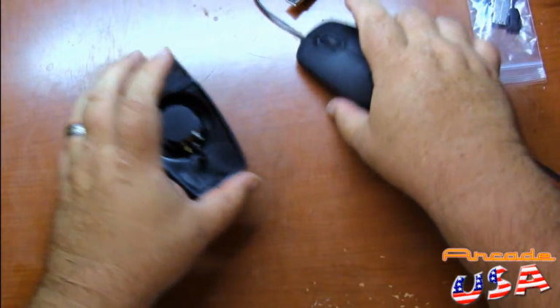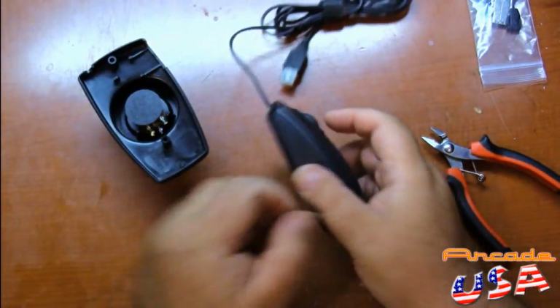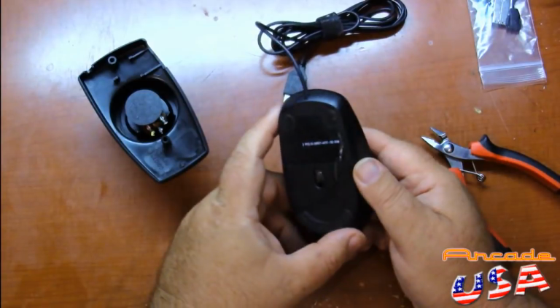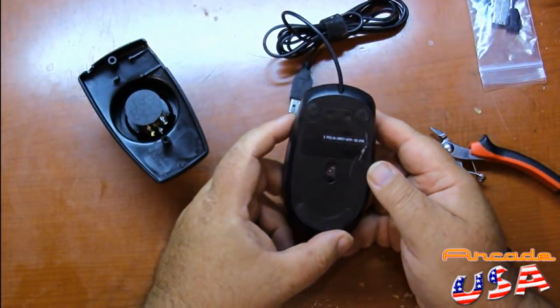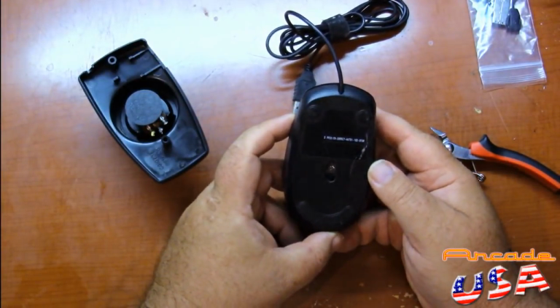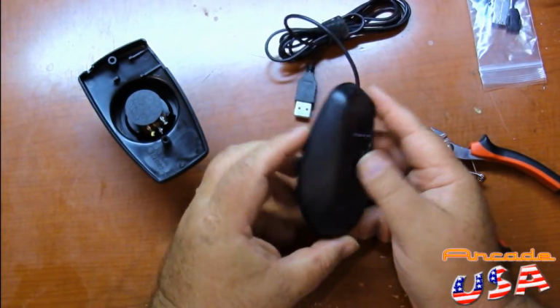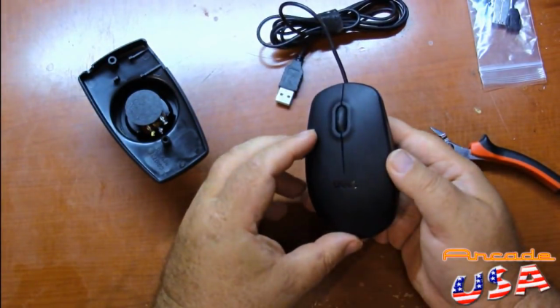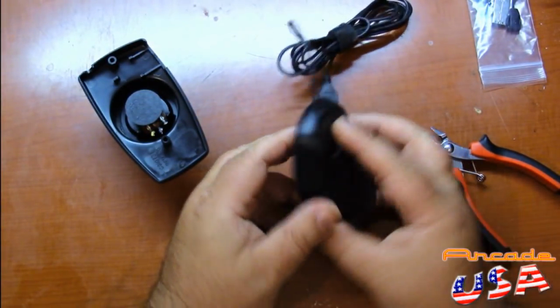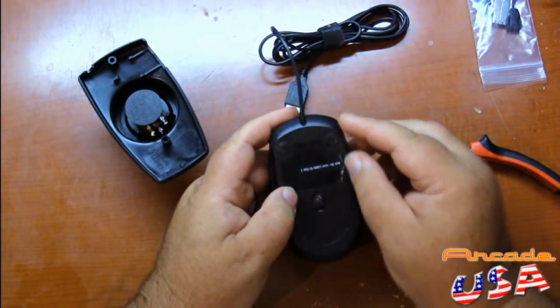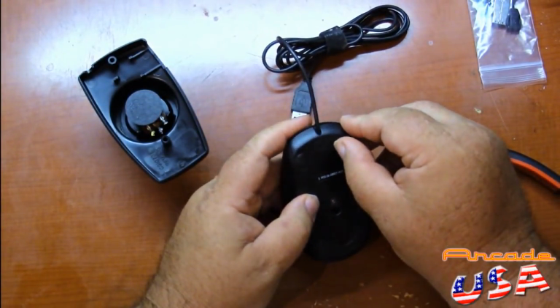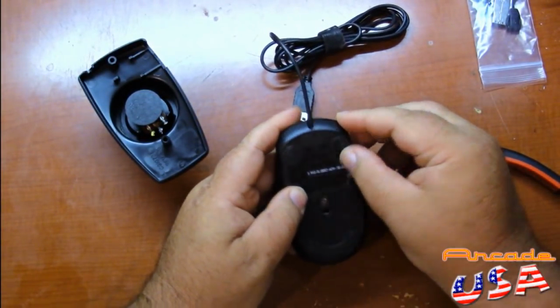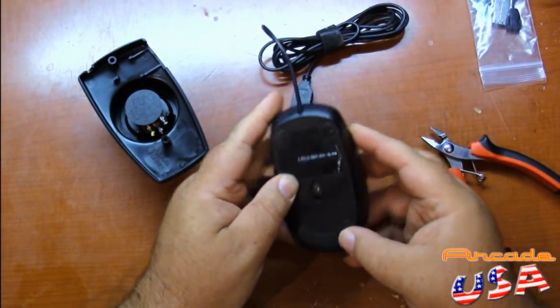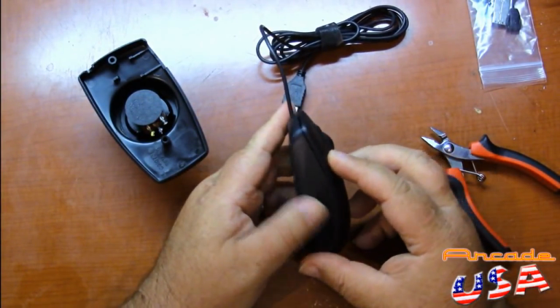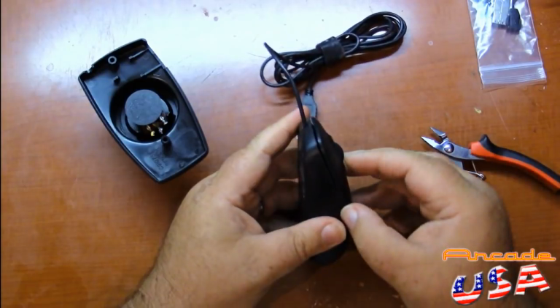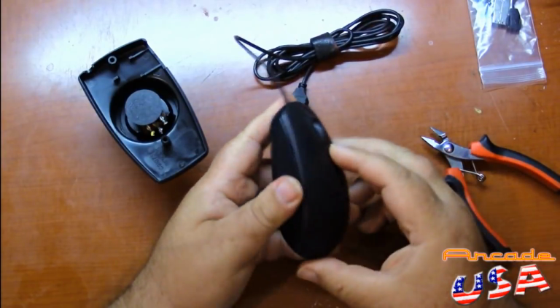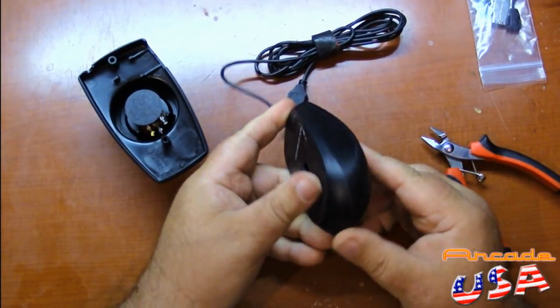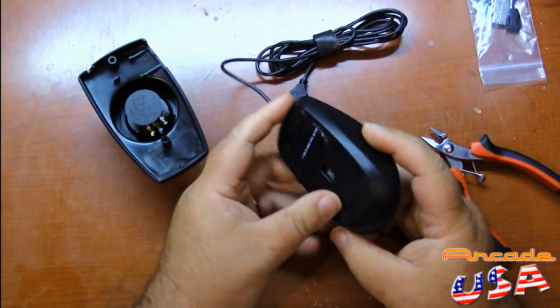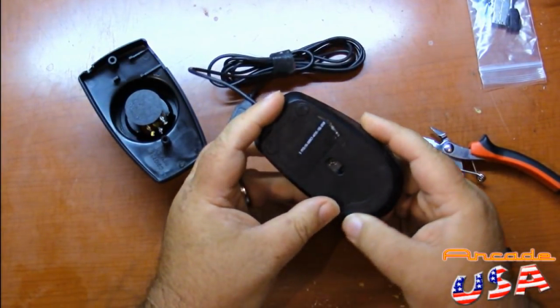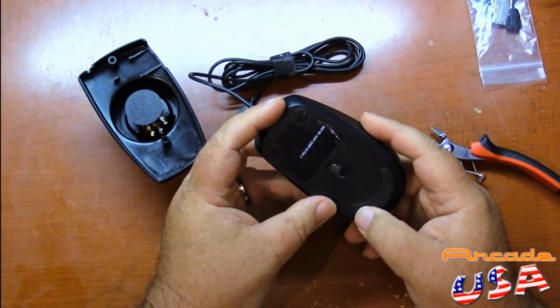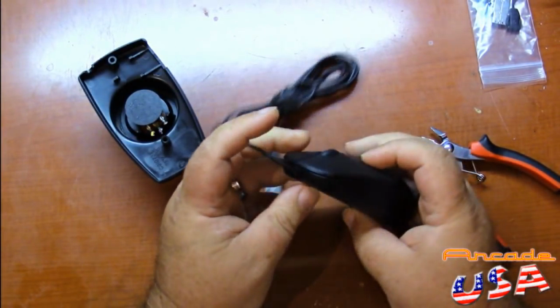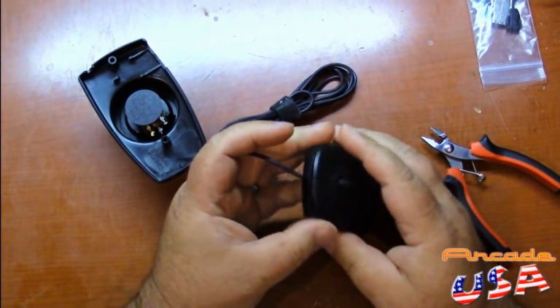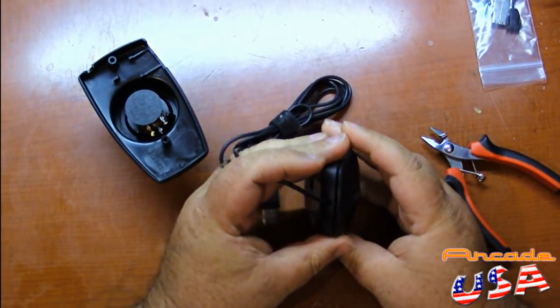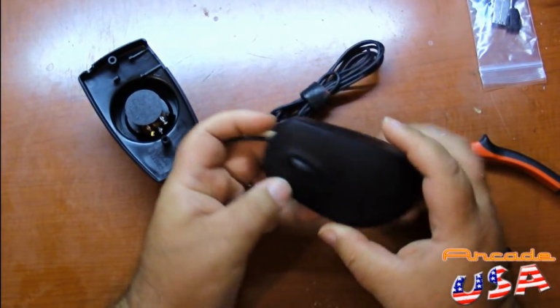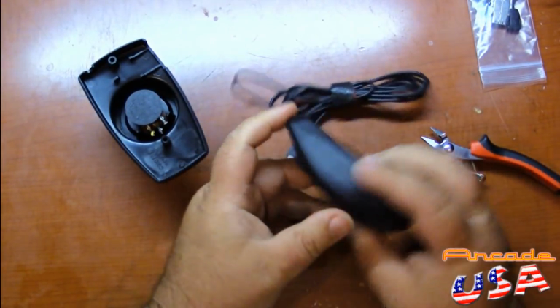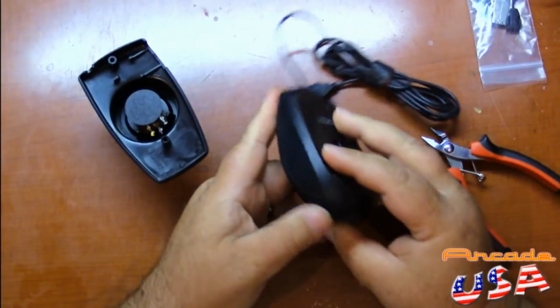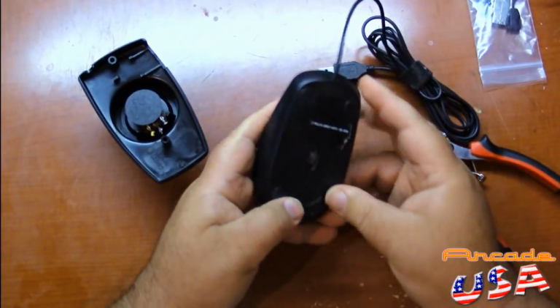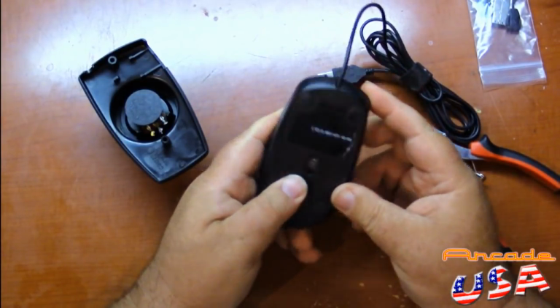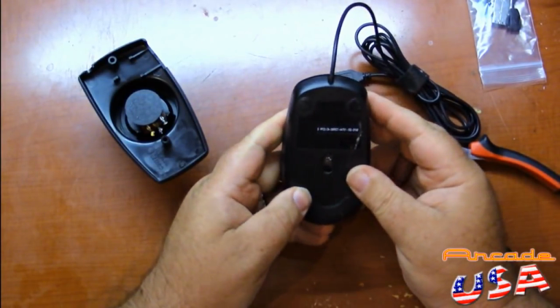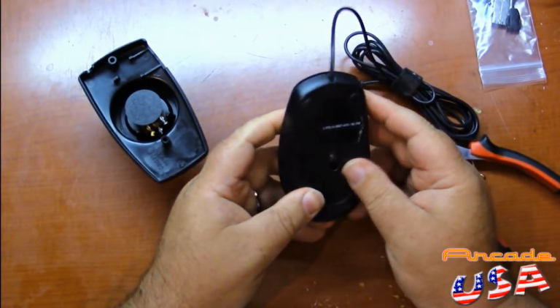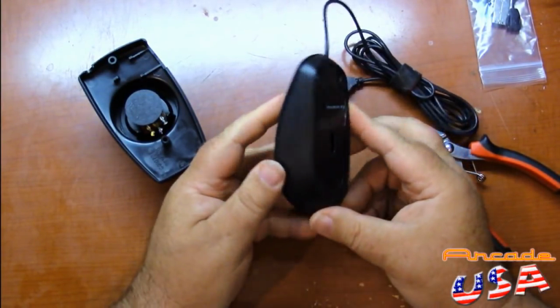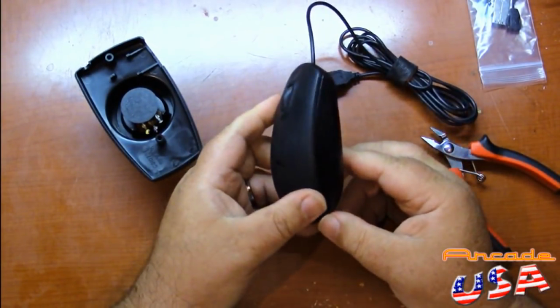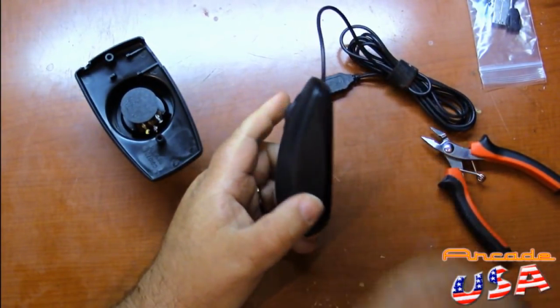Now we're opening up the mouse. So let's get the mouse opened up here. I think it snaps together. I'm not sure — I don't remember how I took this thing apart before. I'm going to pause the video while I get this thing apart.